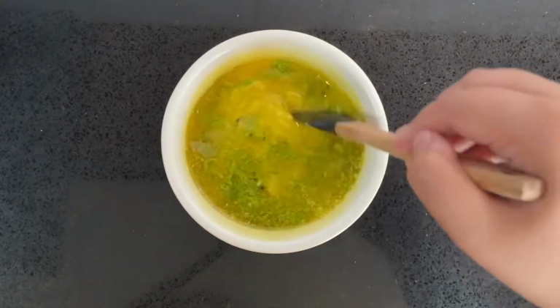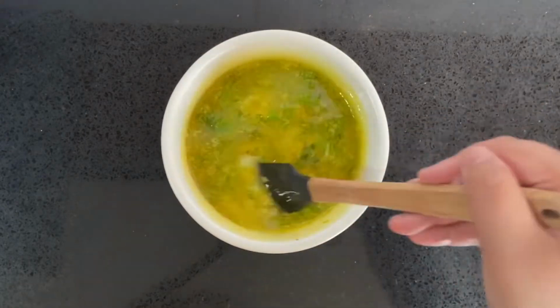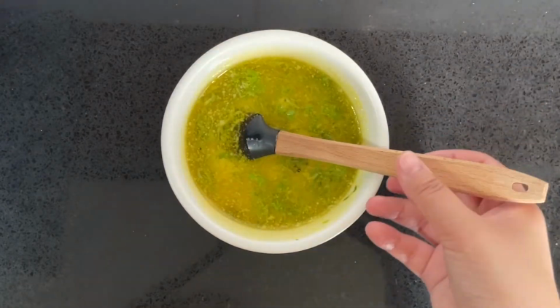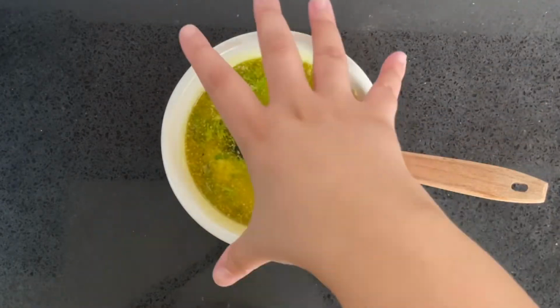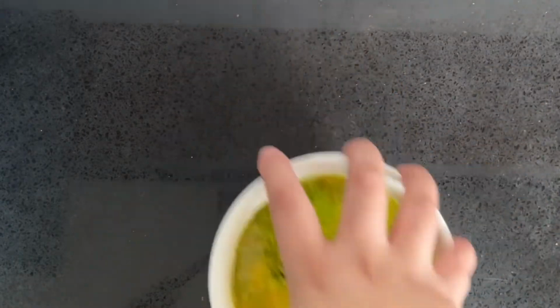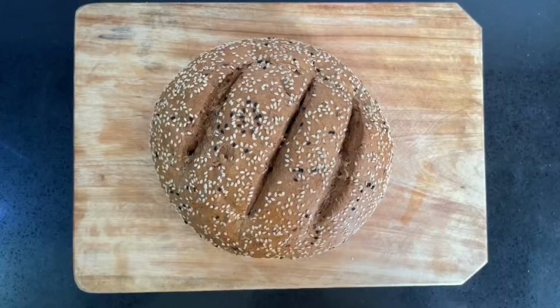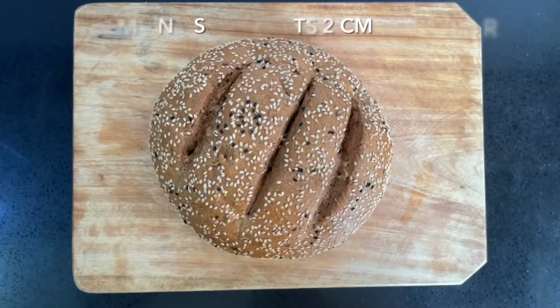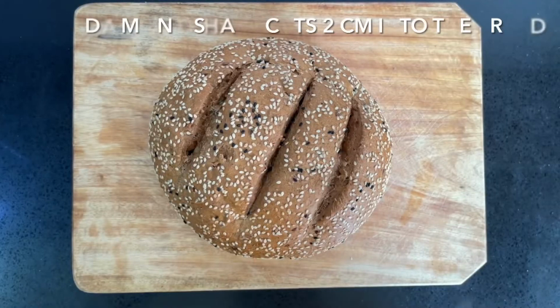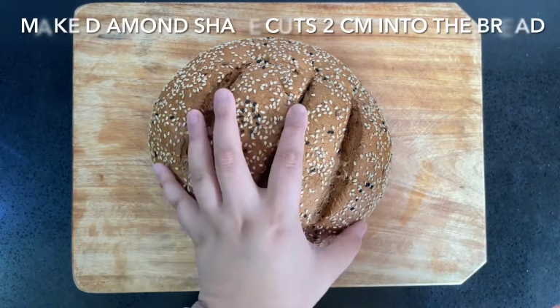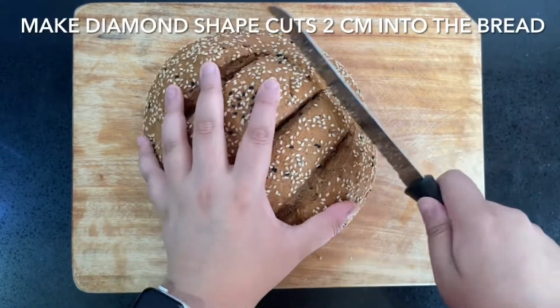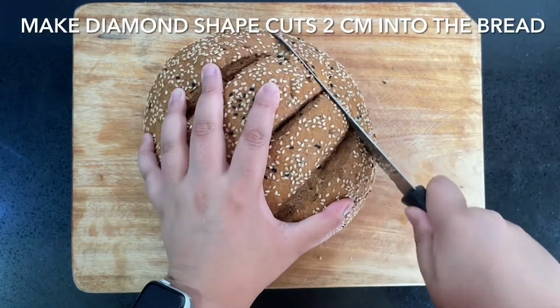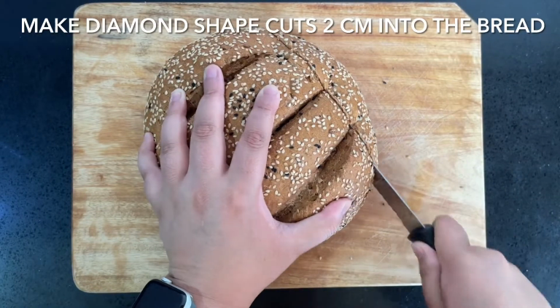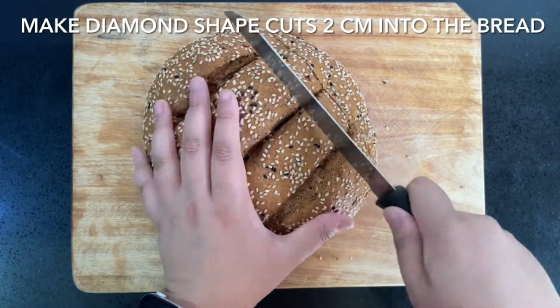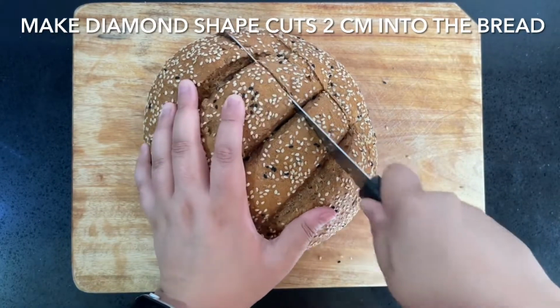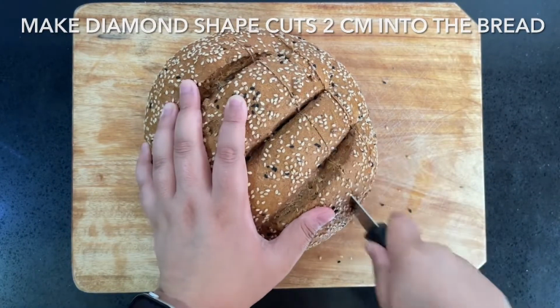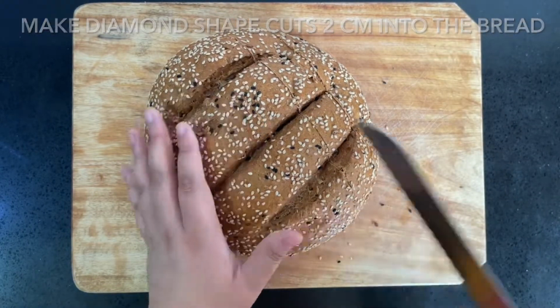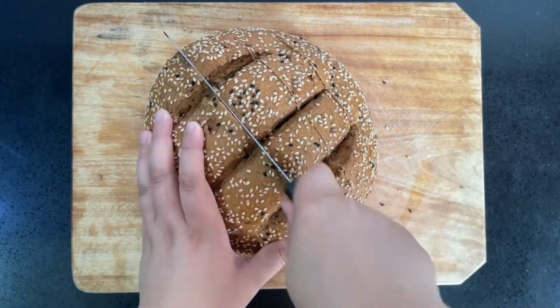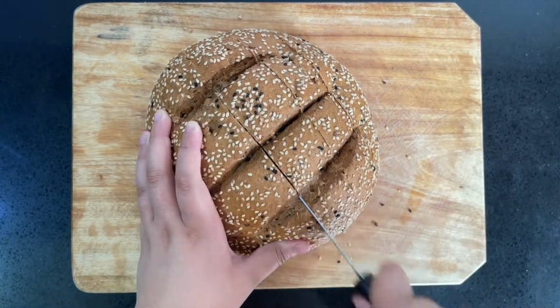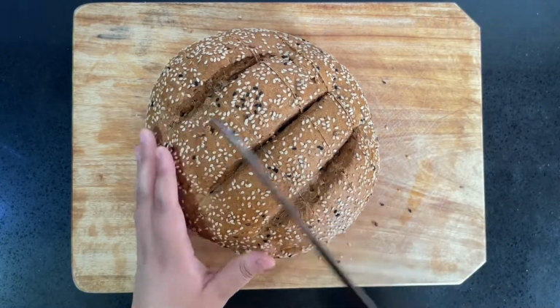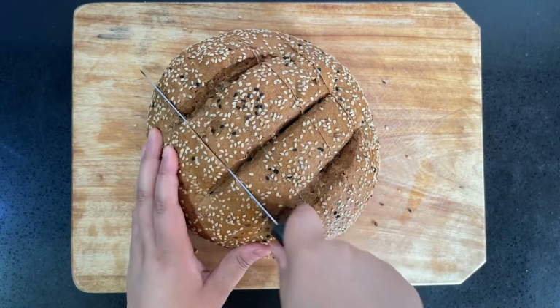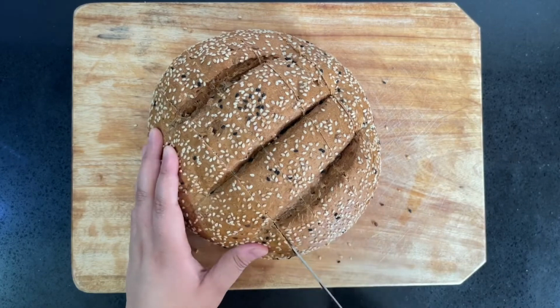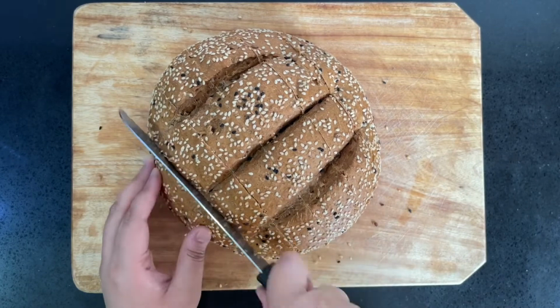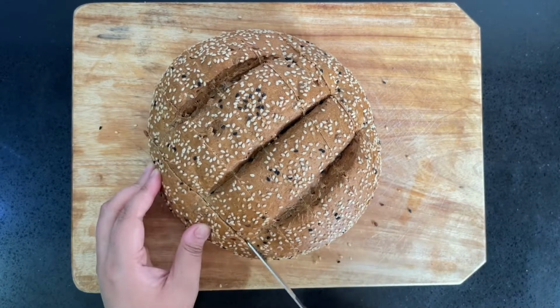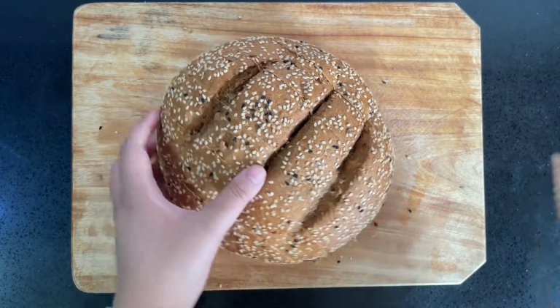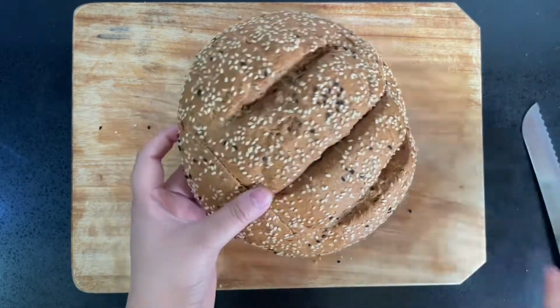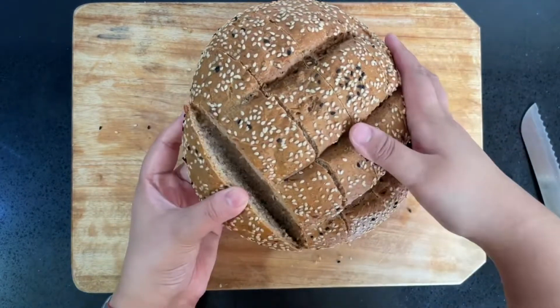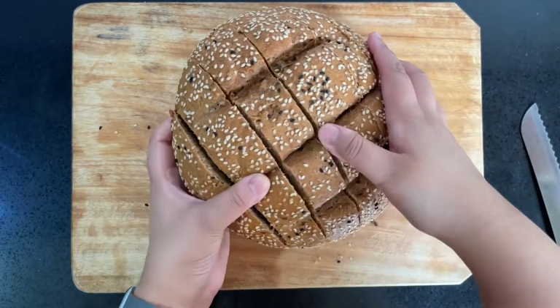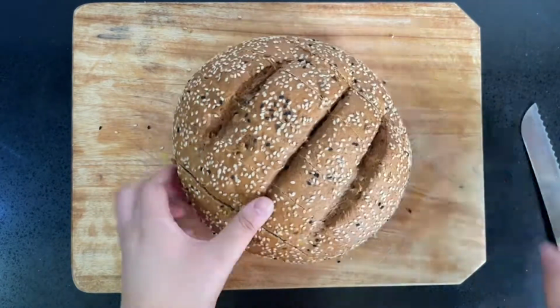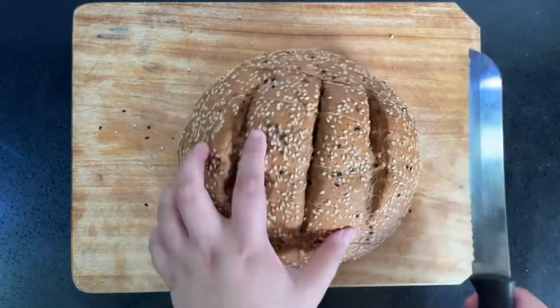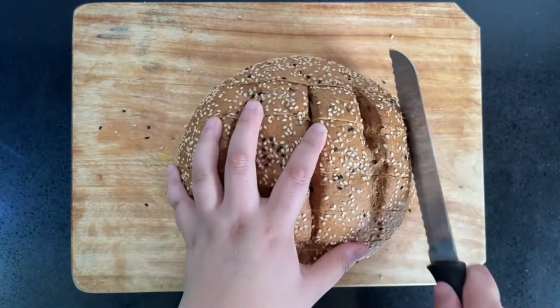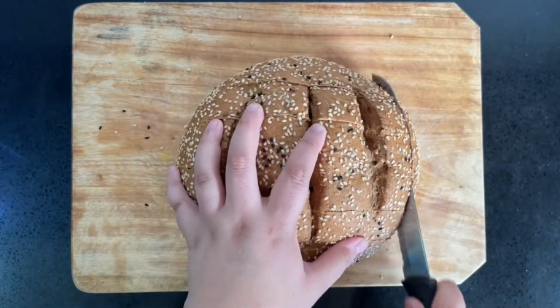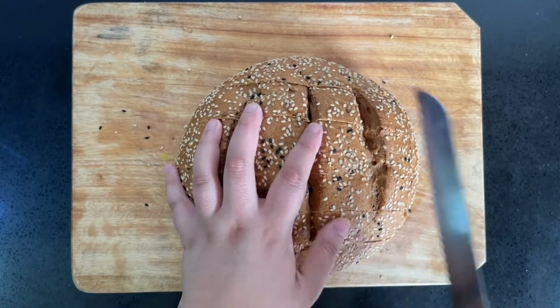Next, make diamond shaped cuts 2 centimeters into a large loaf of uncut bread, just like so. Be careful not to cut straight through the bottom of the bread — you want it to stay together. It should end up looking something like this.